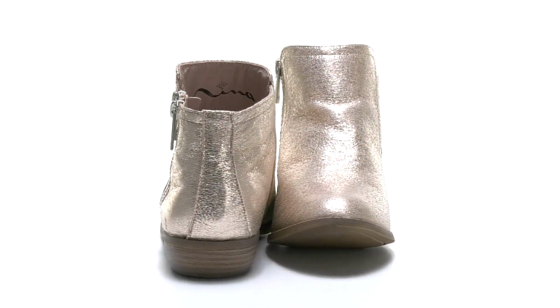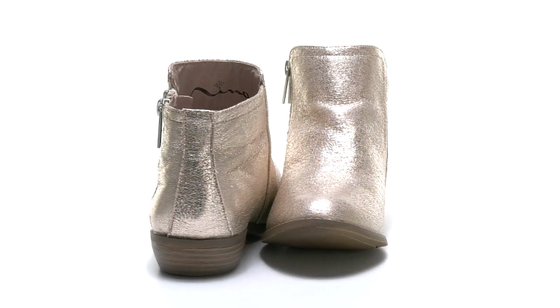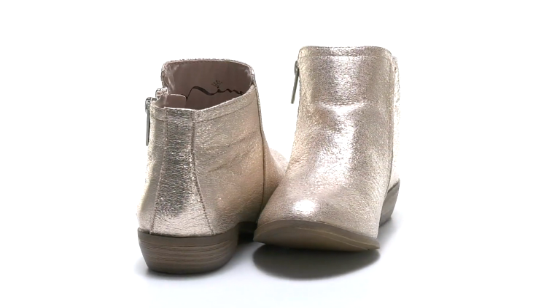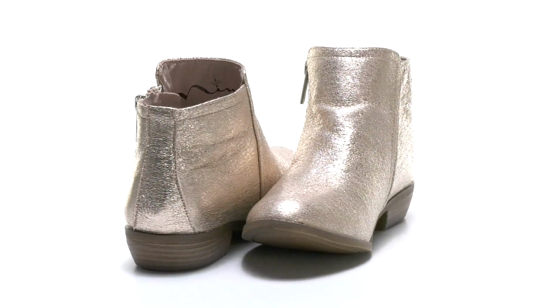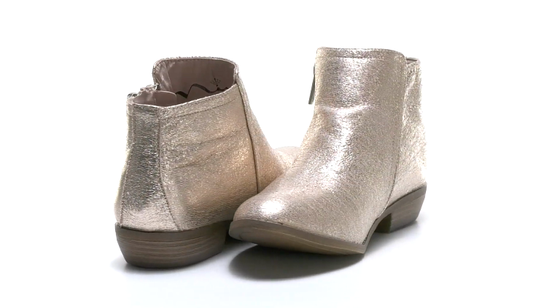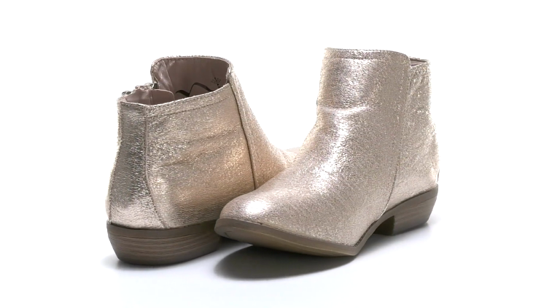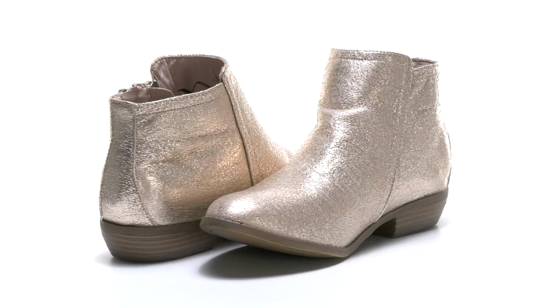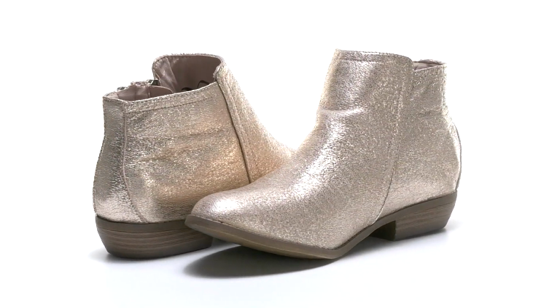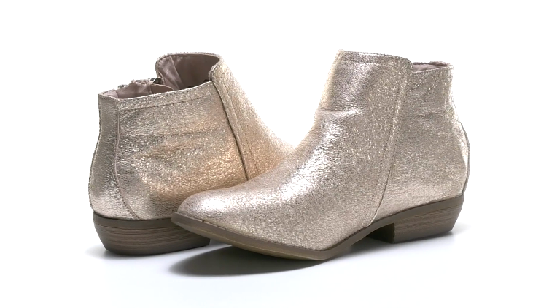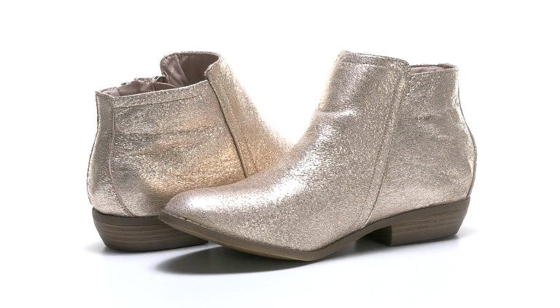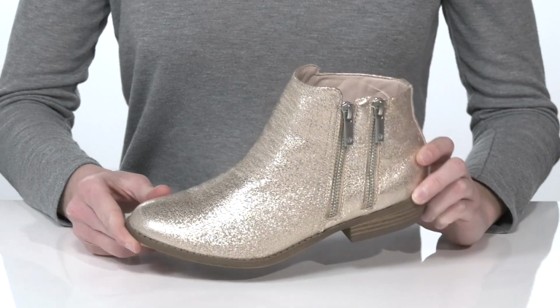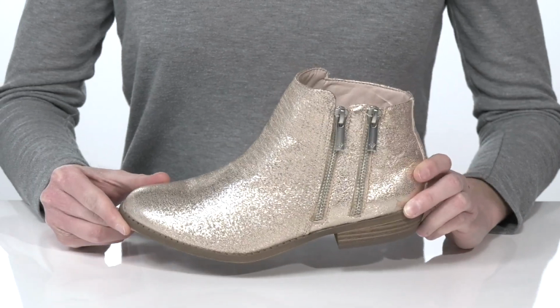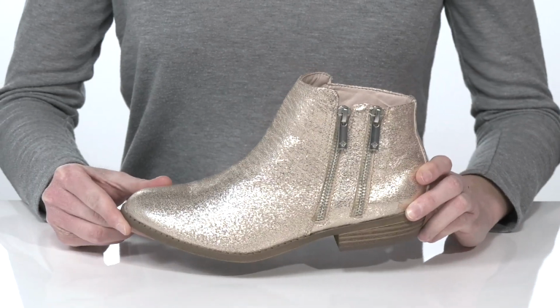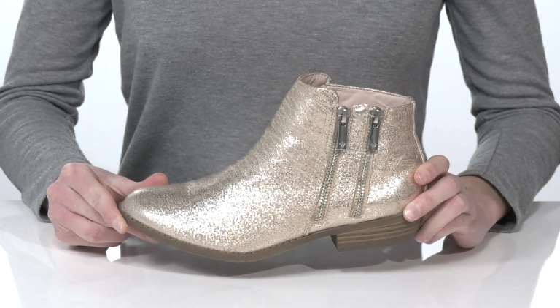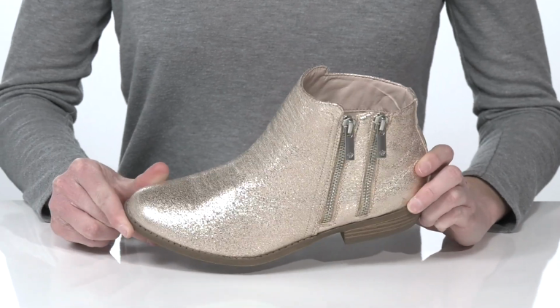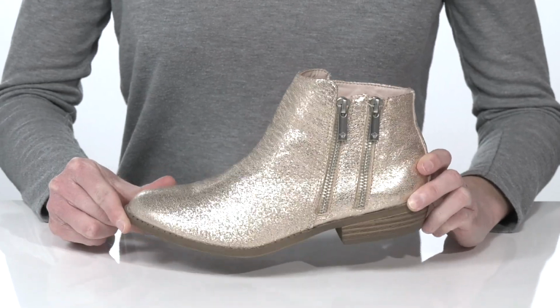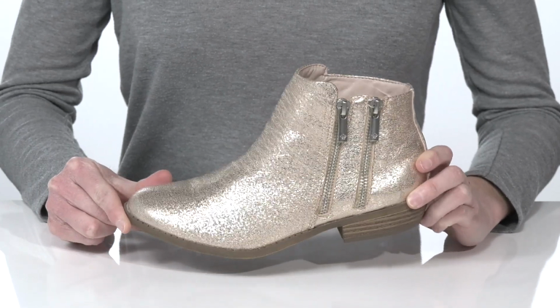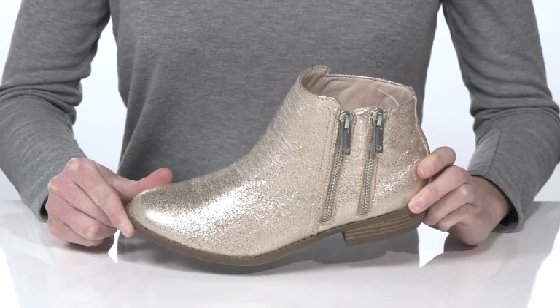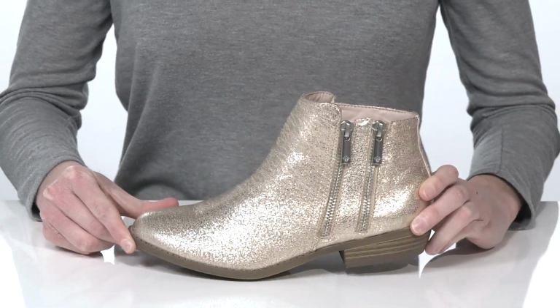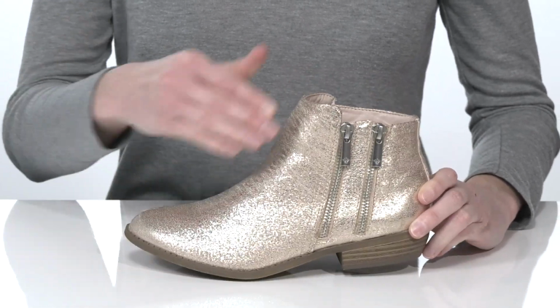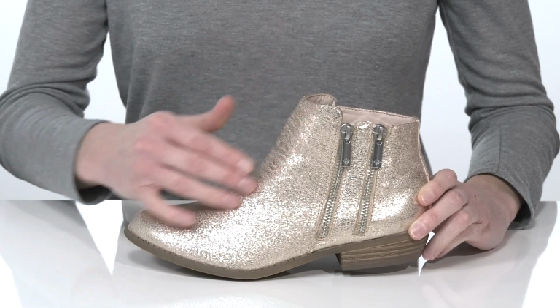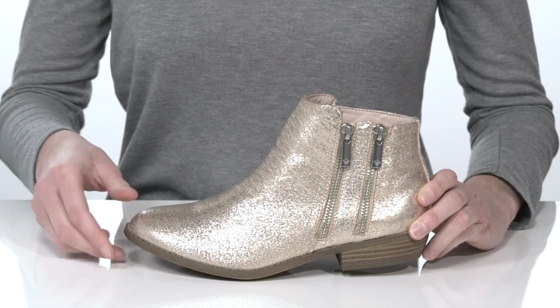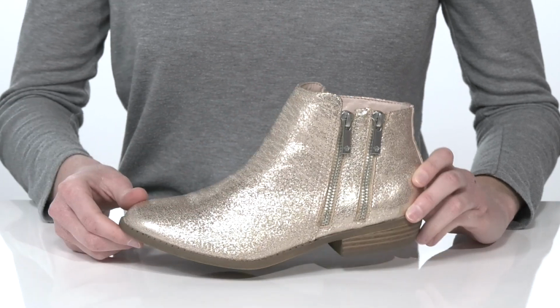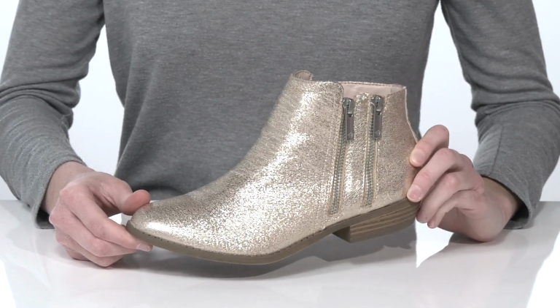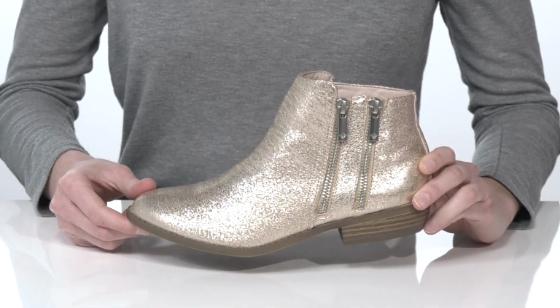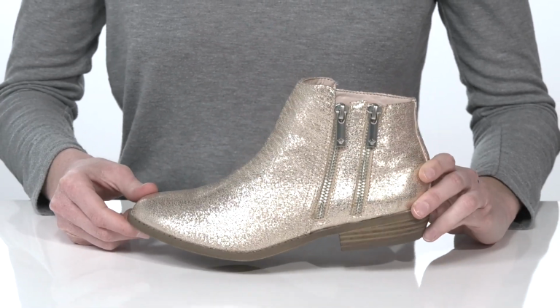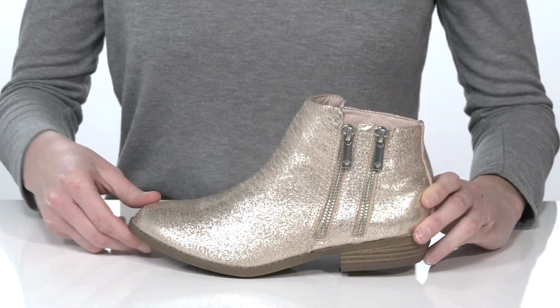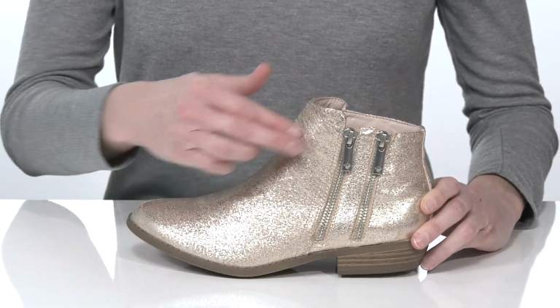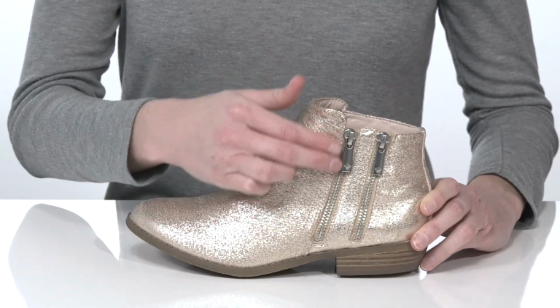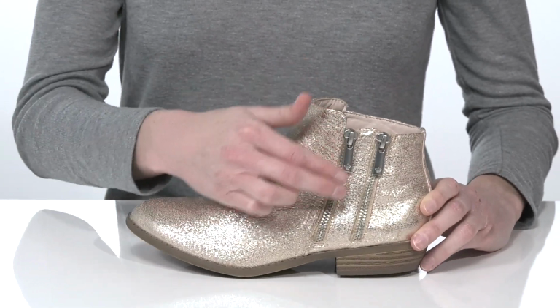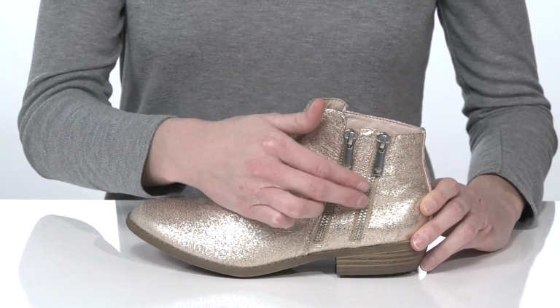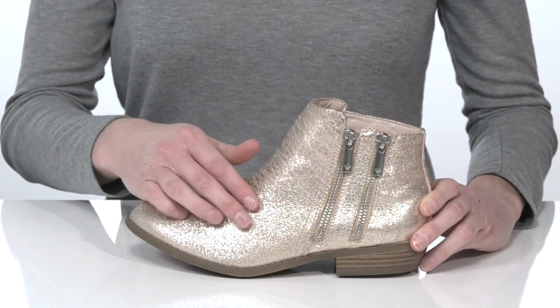These stylish boots from Neenah Kids come in a couple of different uppers. This is the rose gold pair, which features a metallic shine and a crackle-lure effect for a bit of visual interest. They have exposed zipper hardware at the side.